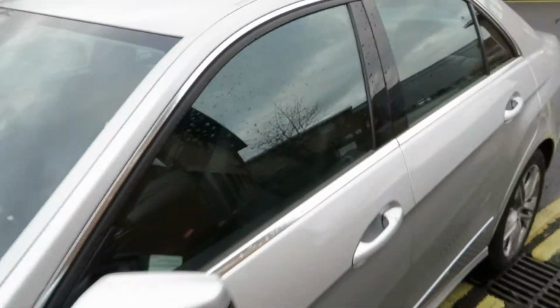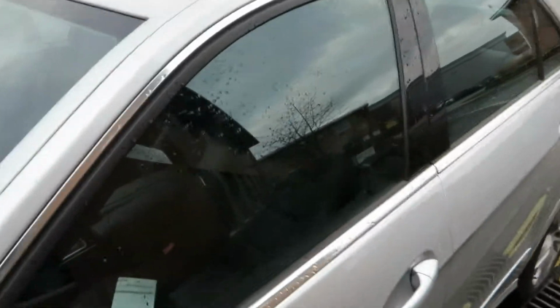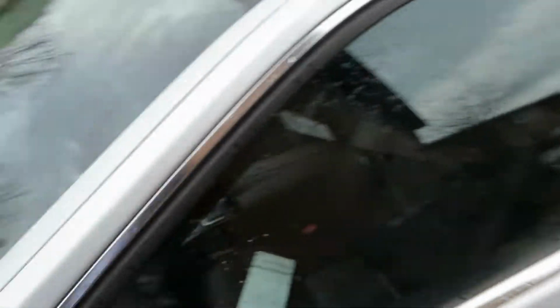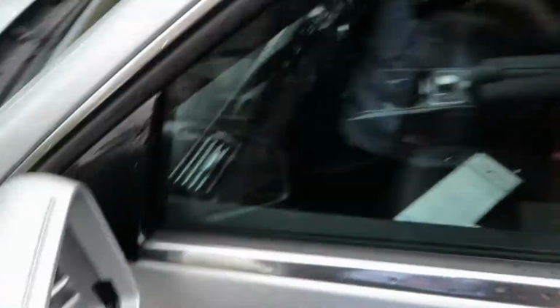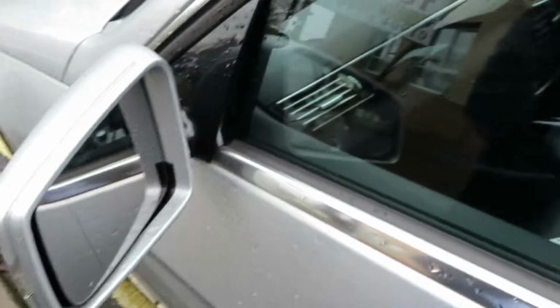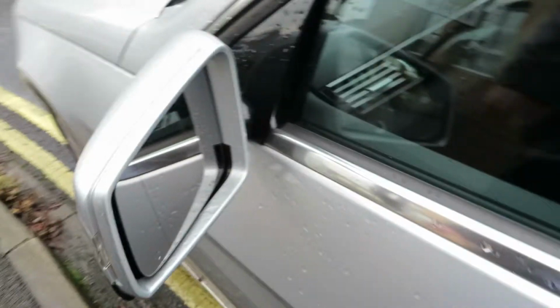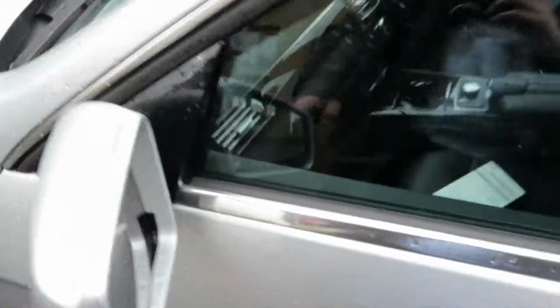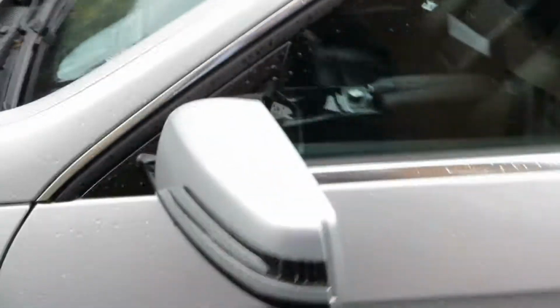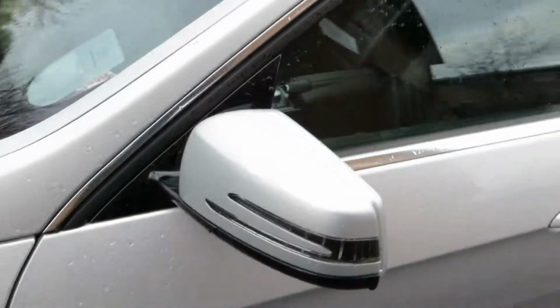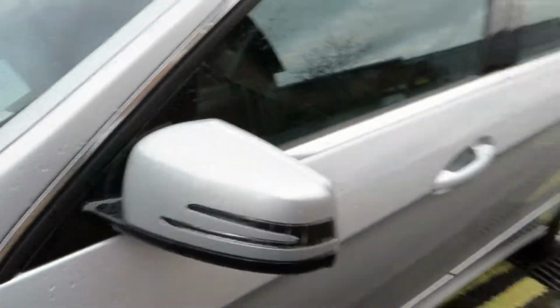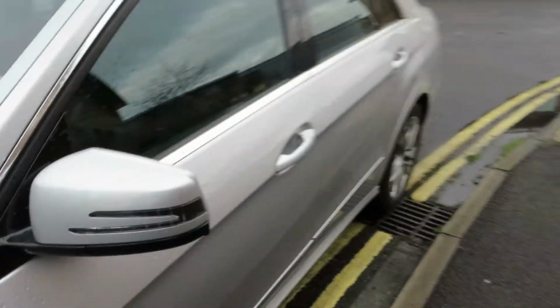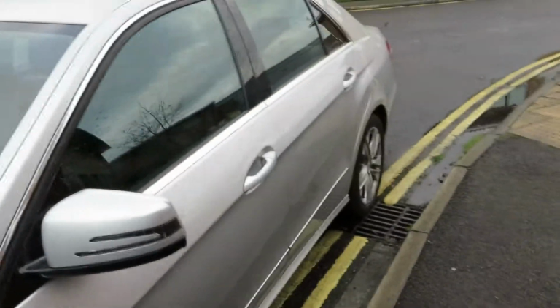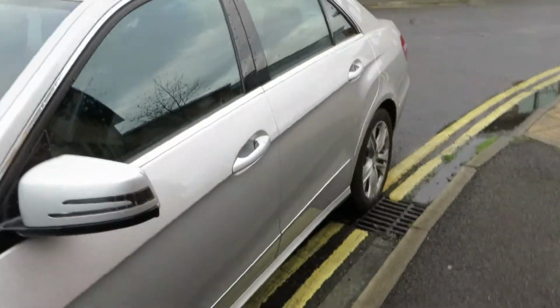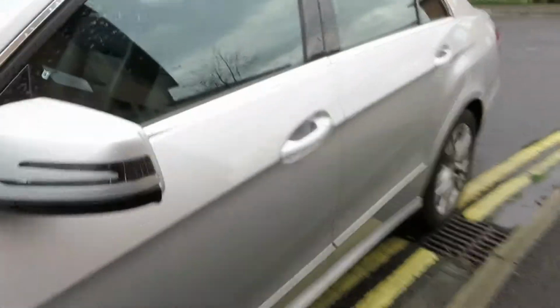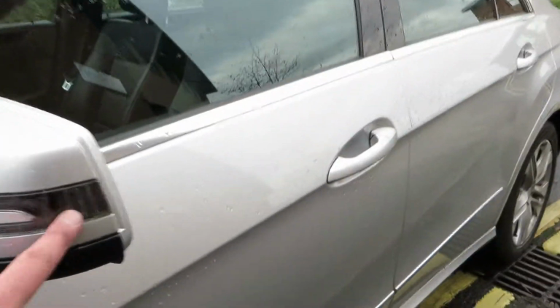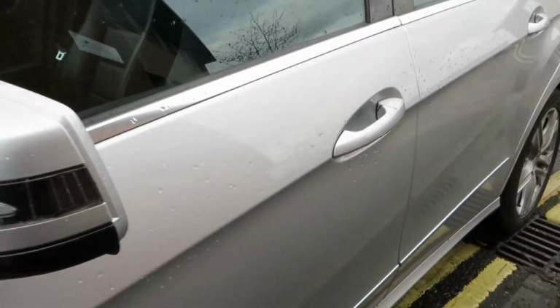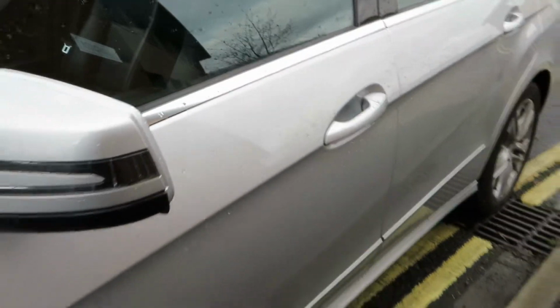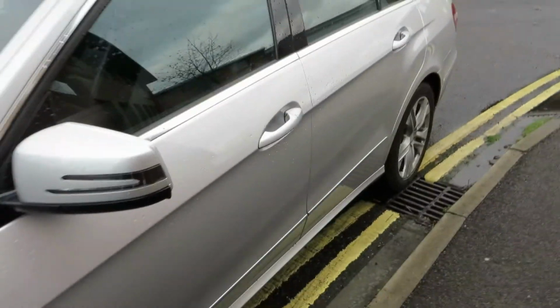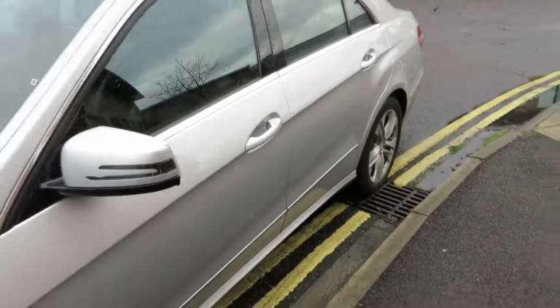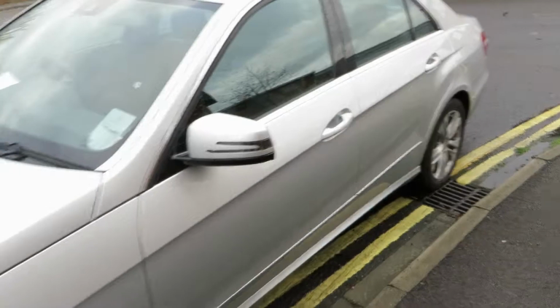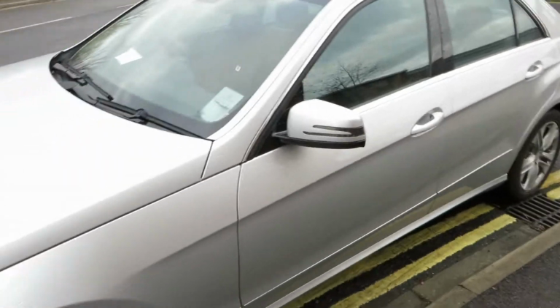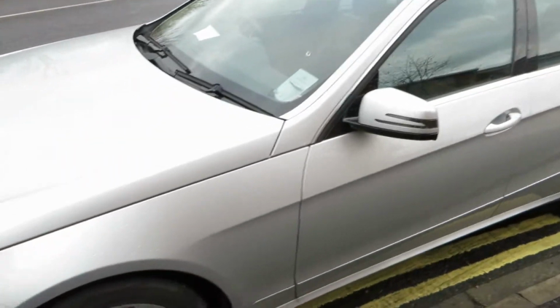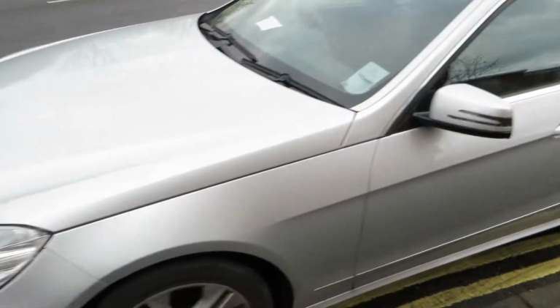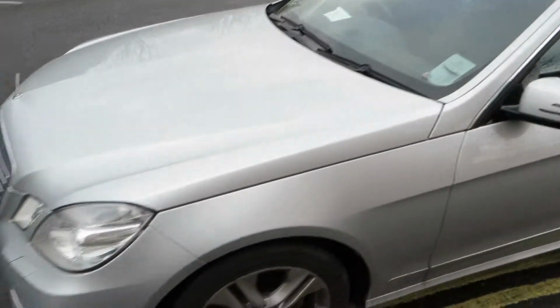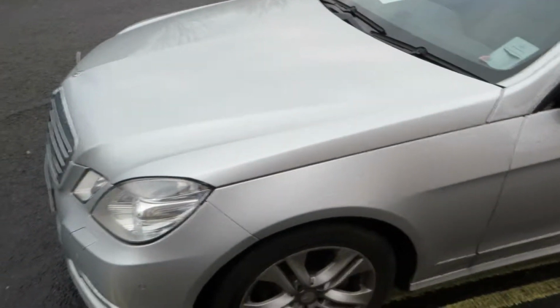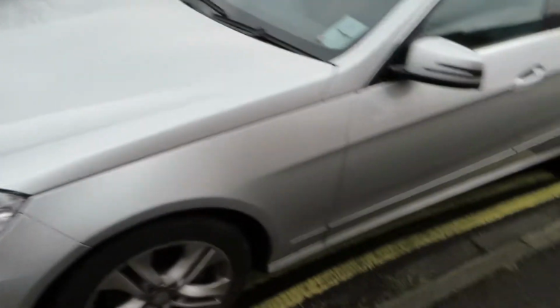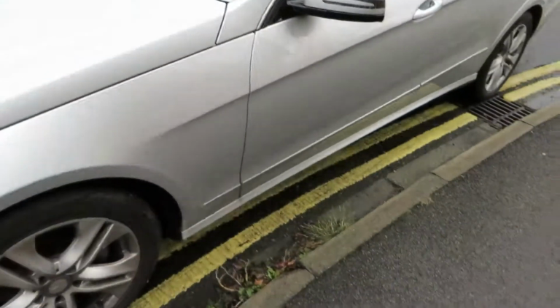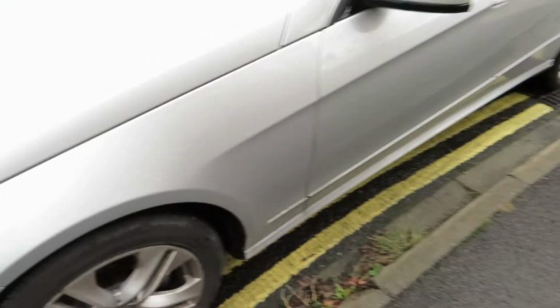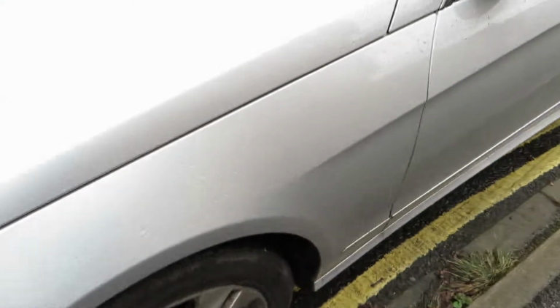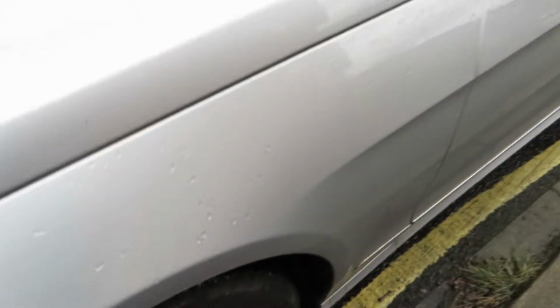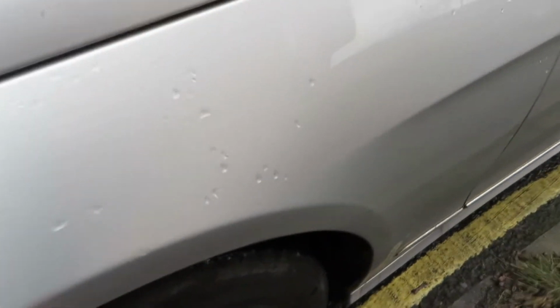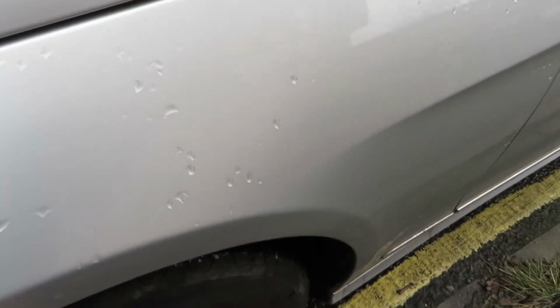Looking at this mirror — glass is okay. Front door, door edges need touching in again. That's fine. Front wing is in good order. Just a bit of polishing here and there.